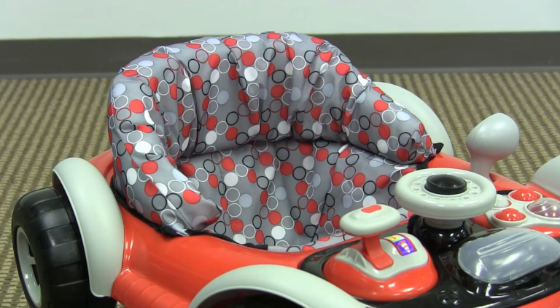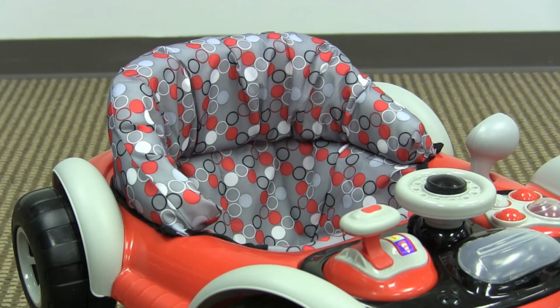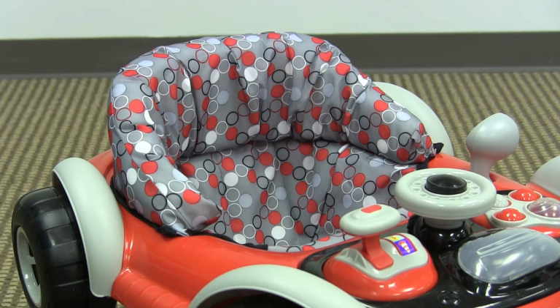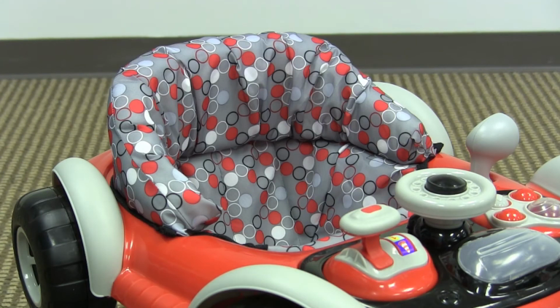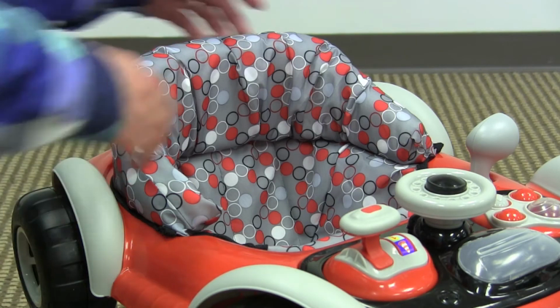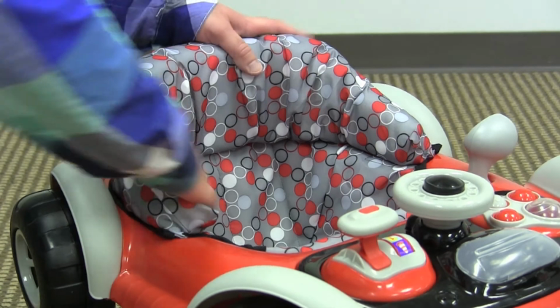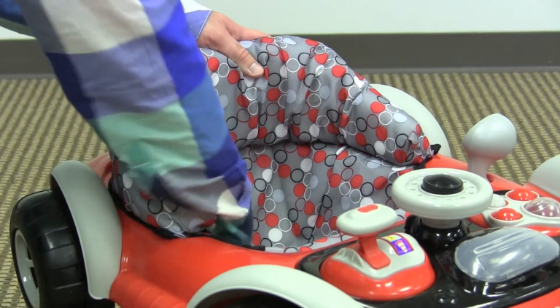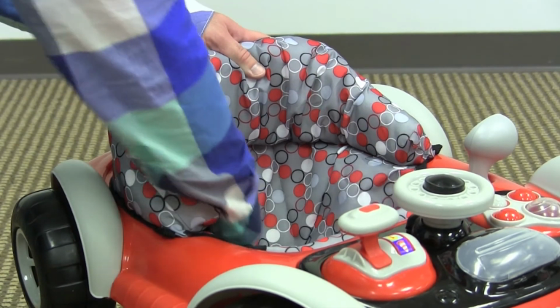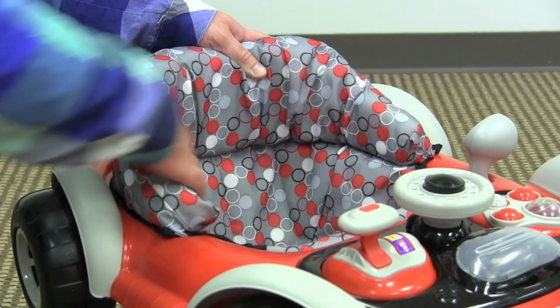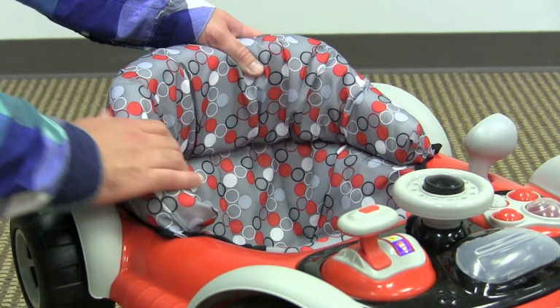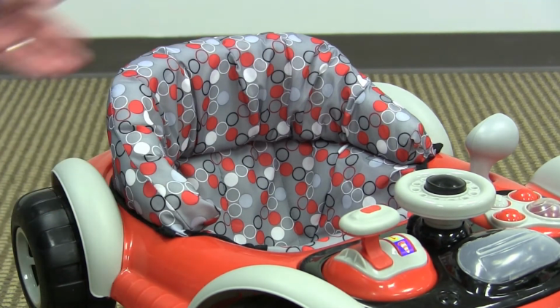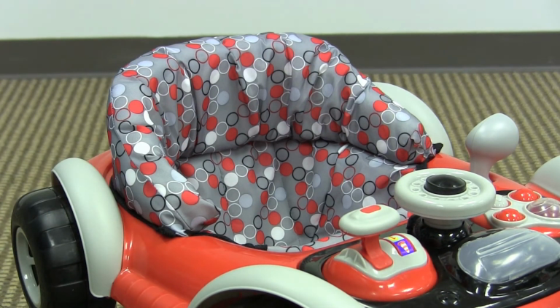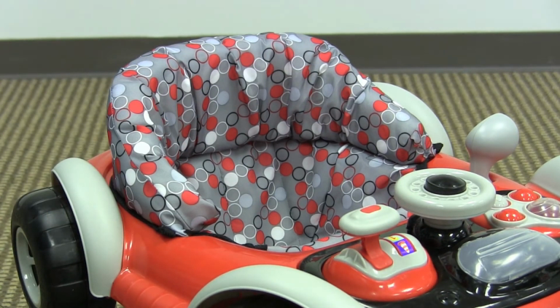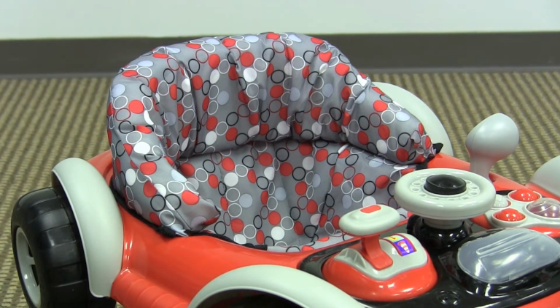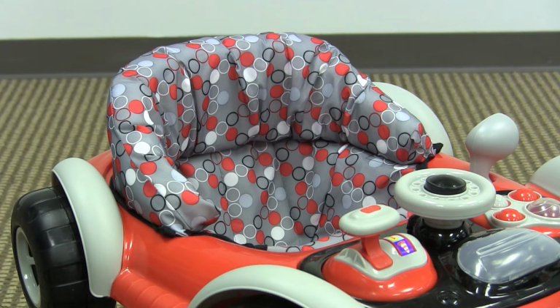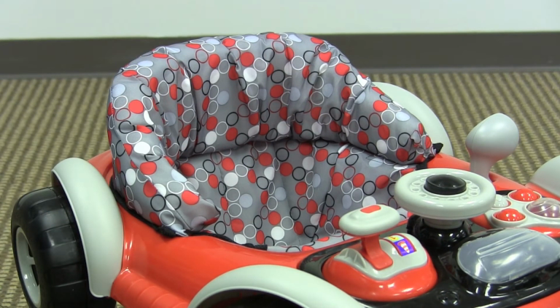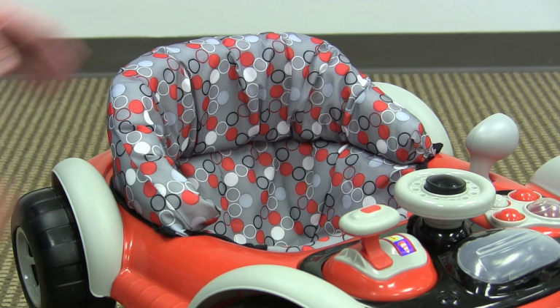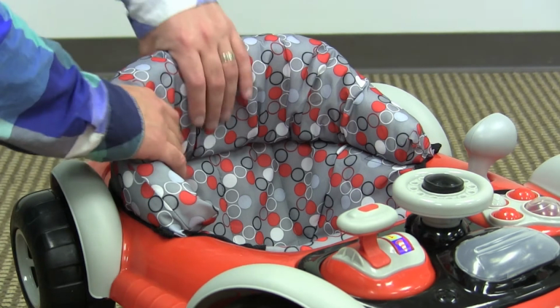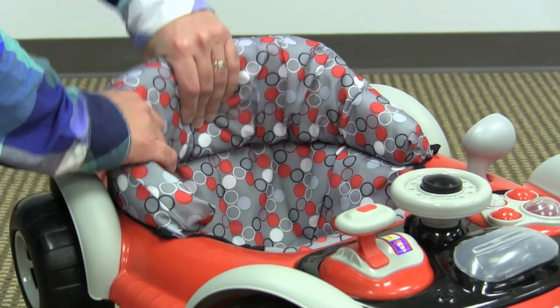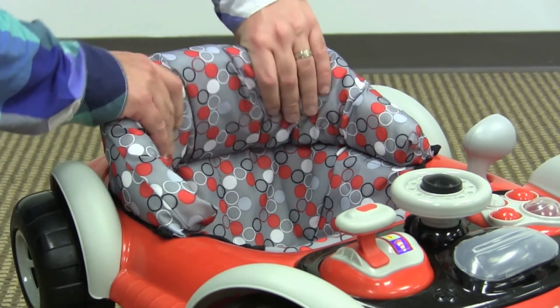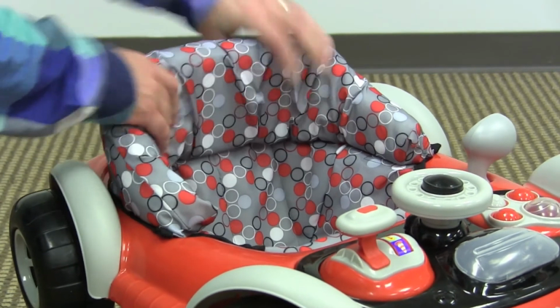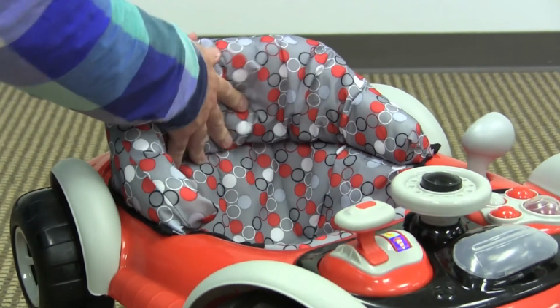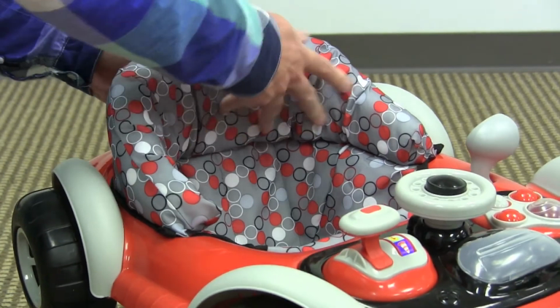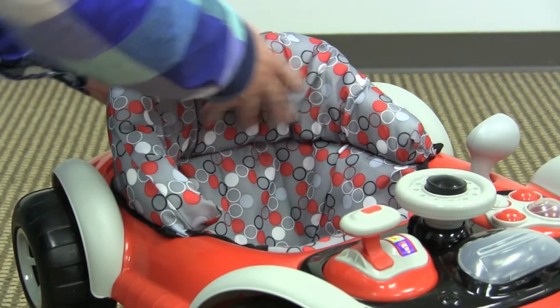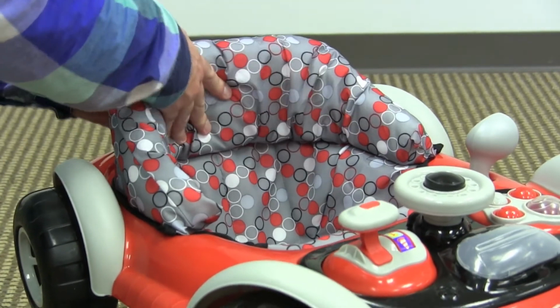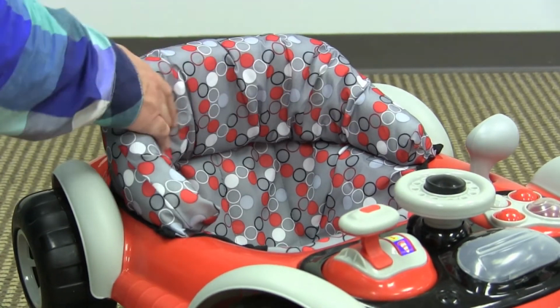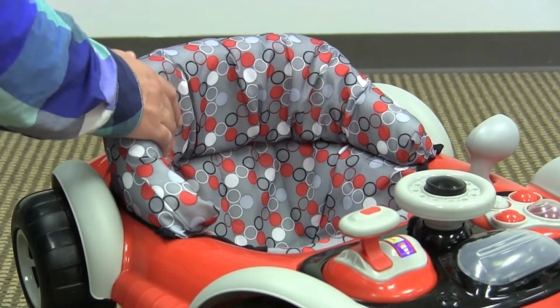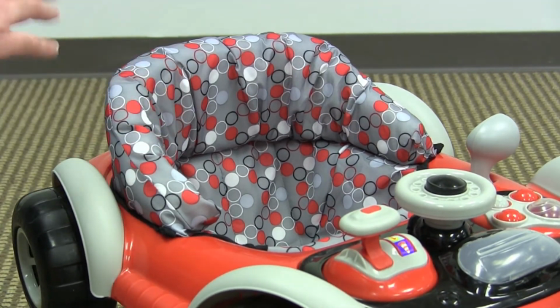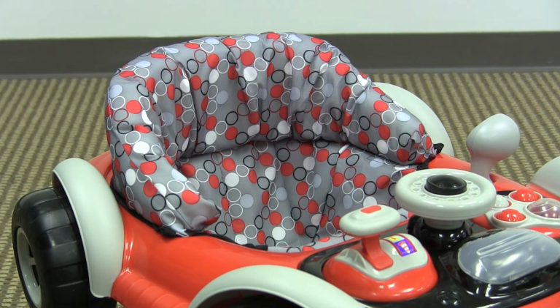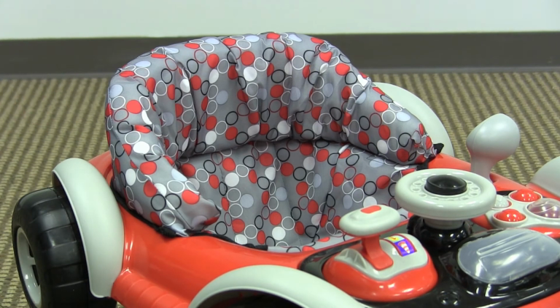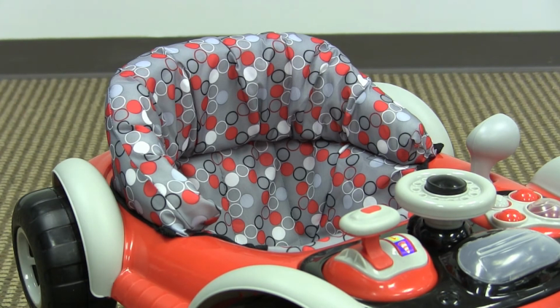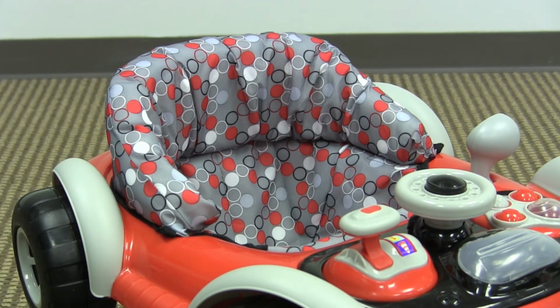The seat pad on this walker has somewhat of a rigid material to it. It would definitely still be comfortable for your child — it's just a little rigid — and it has a ton of padding back here for the actual seat back. This entire pad is removable and washable.